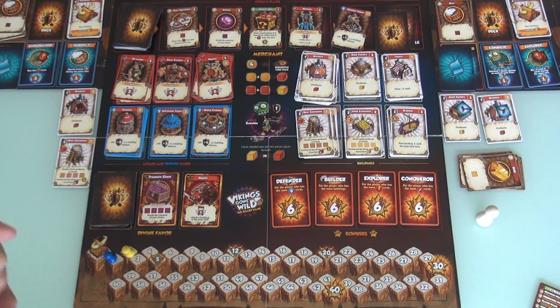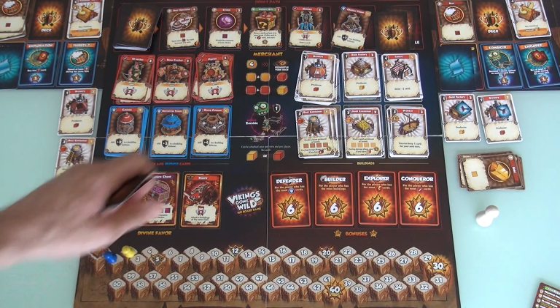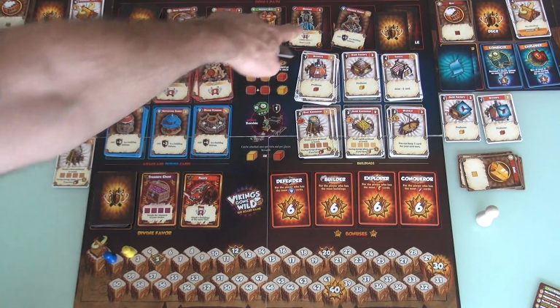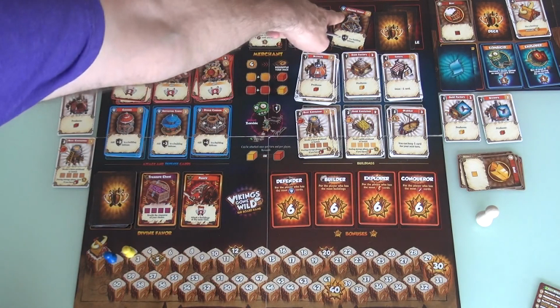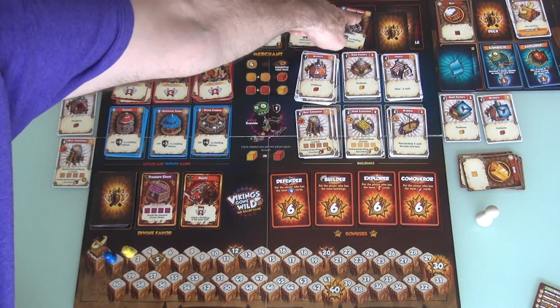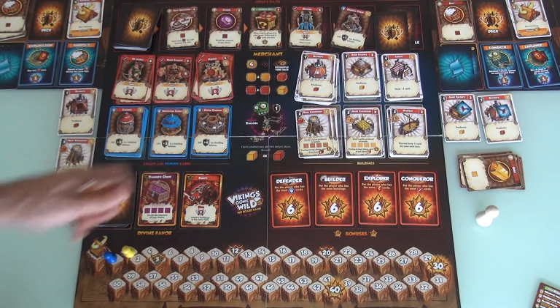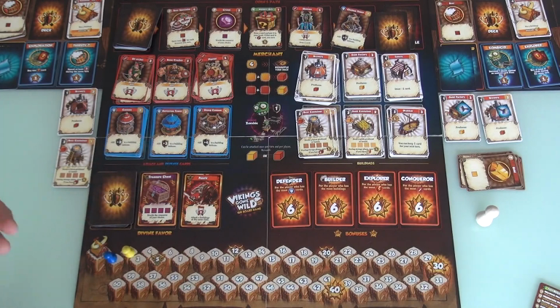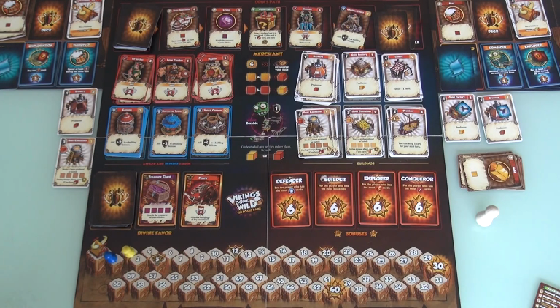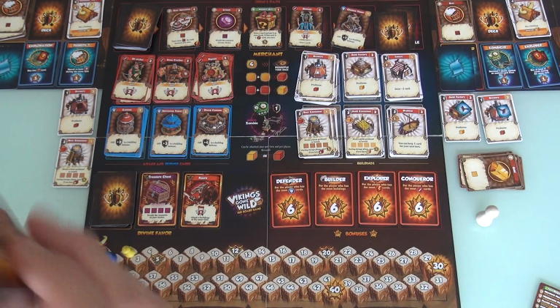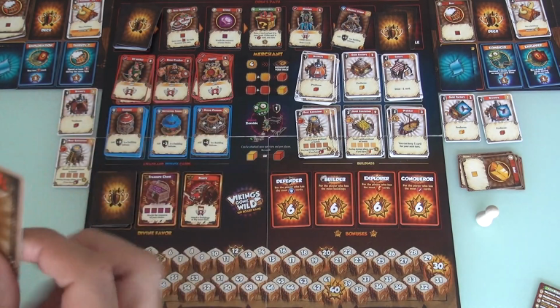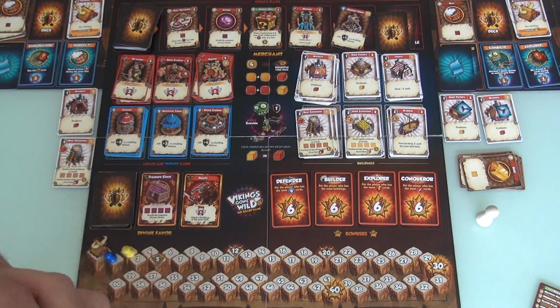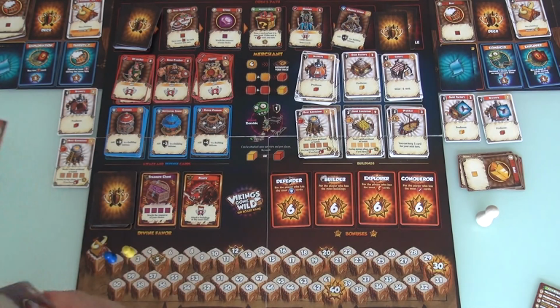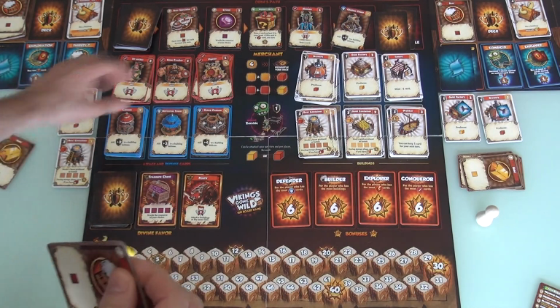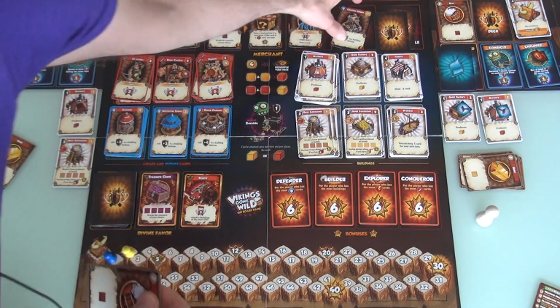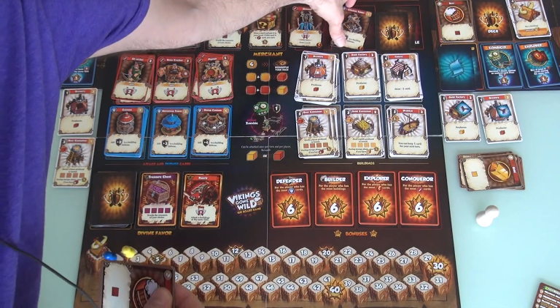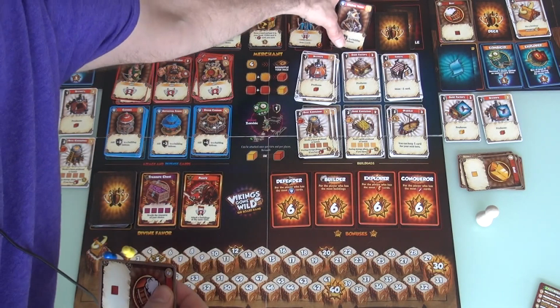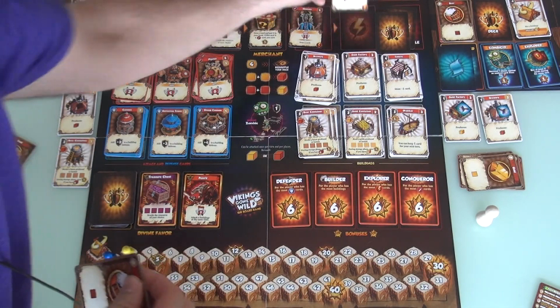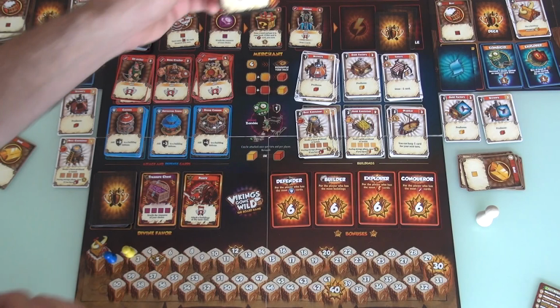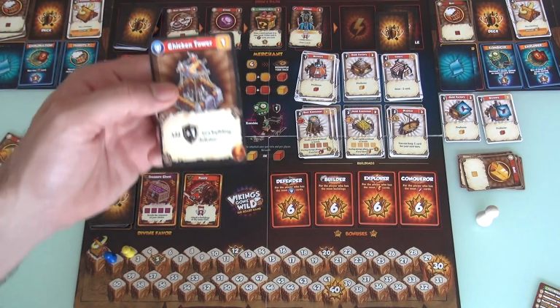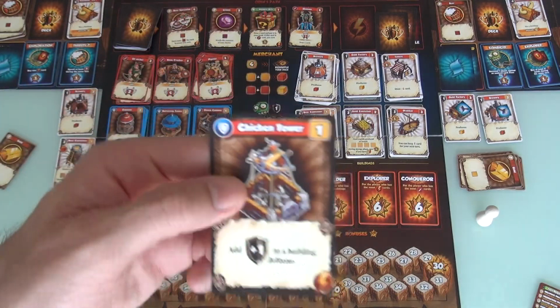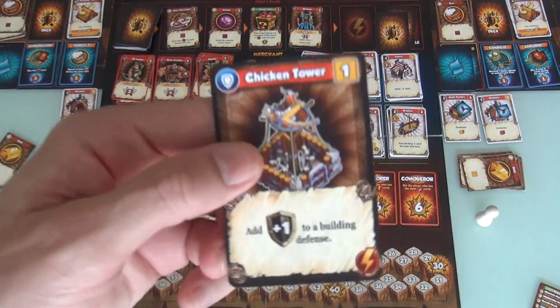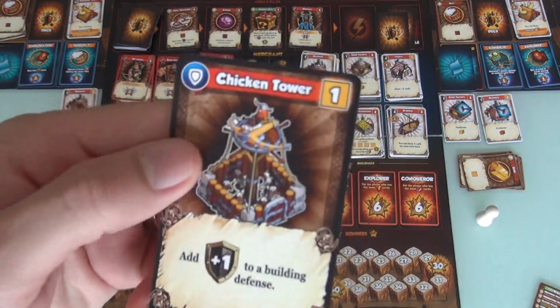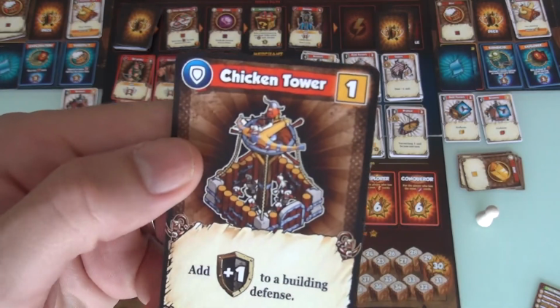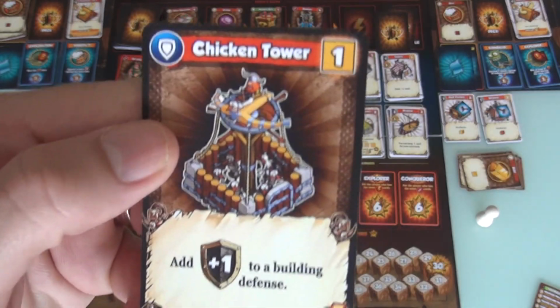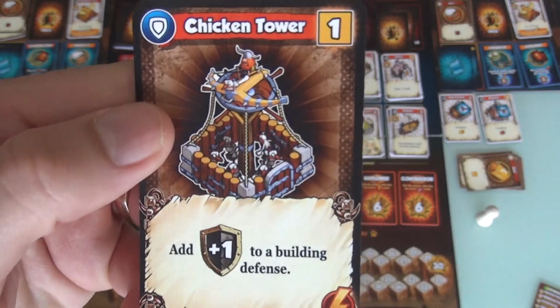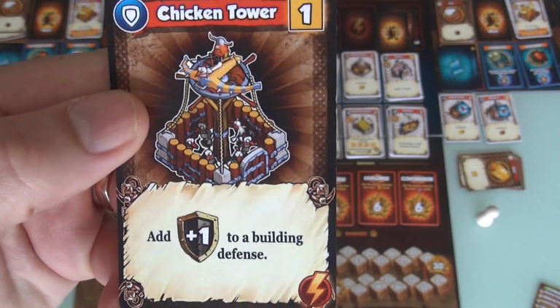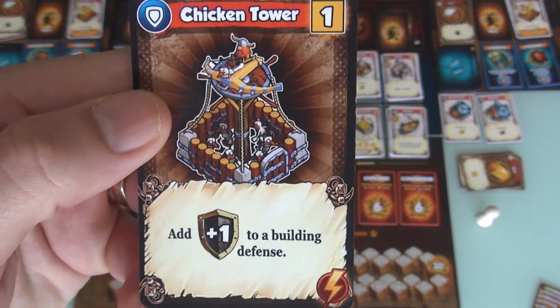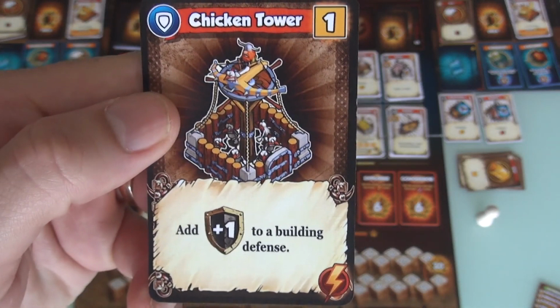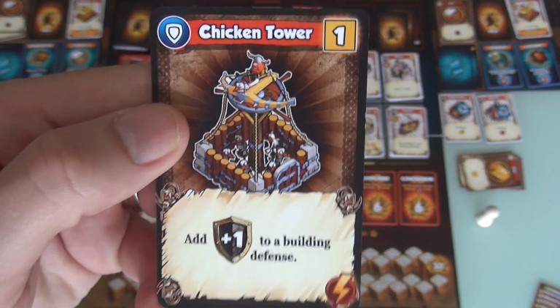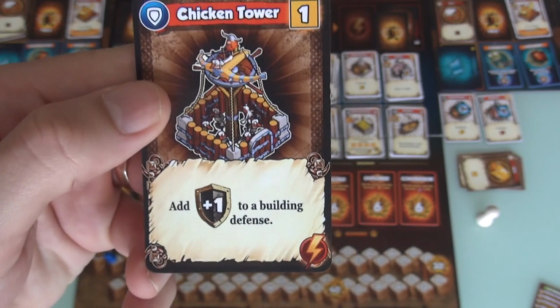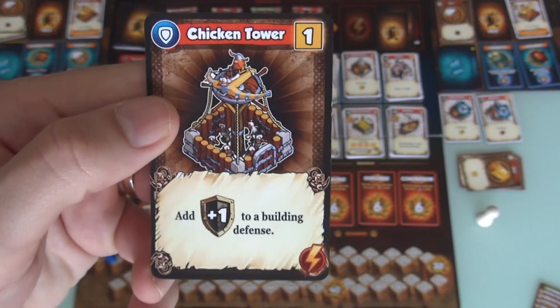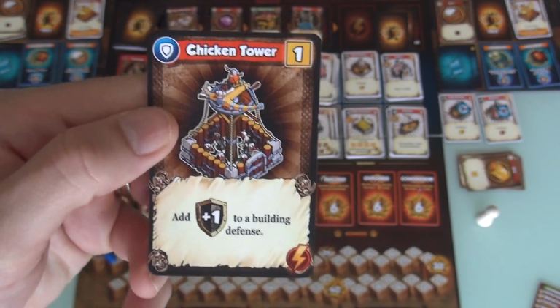Although, hey, look at this — there's a chicken tower that costs 1. So I think I'm going to spend 1 gold to buy the chicken tower, which is adorable. I'm sure this is from the video game. How do you defend yourself? By shooting chickens at the enemies. I'm sure they're fine, honey pie, don't worry.